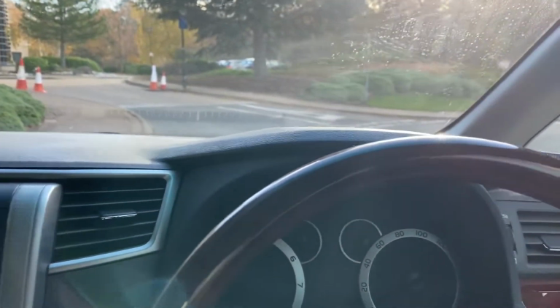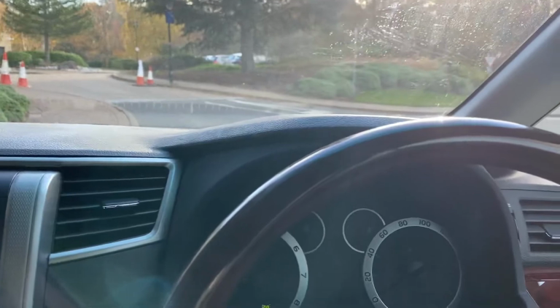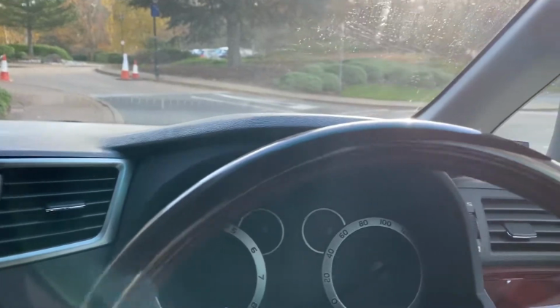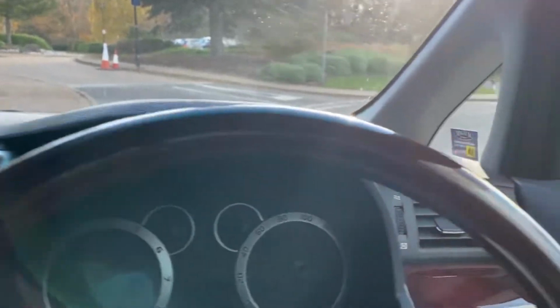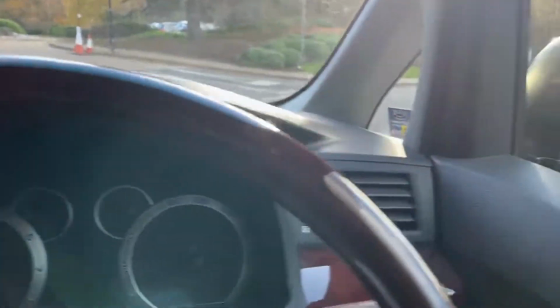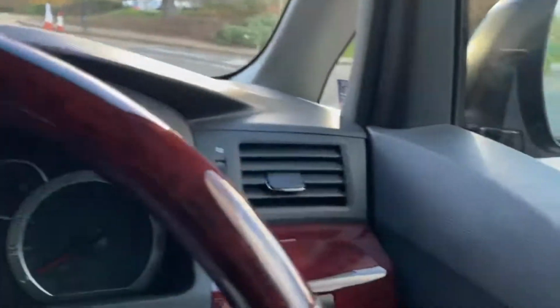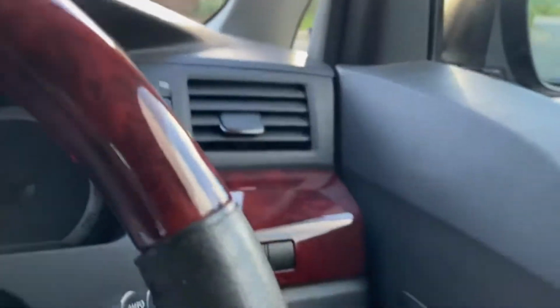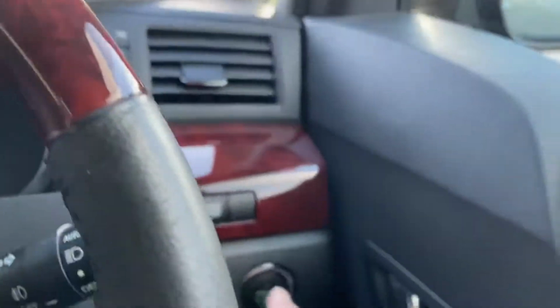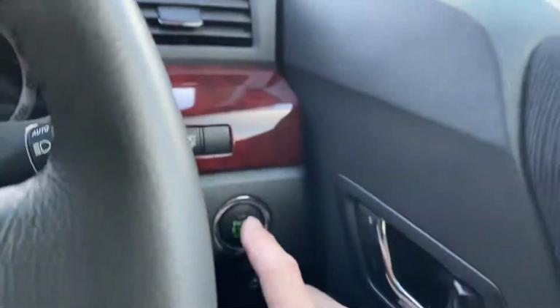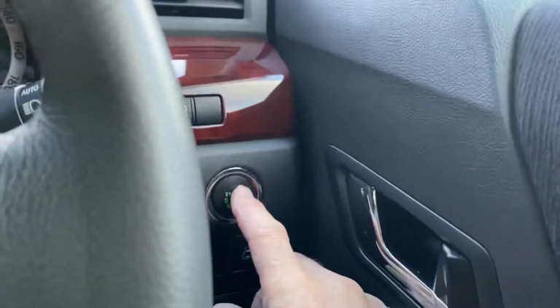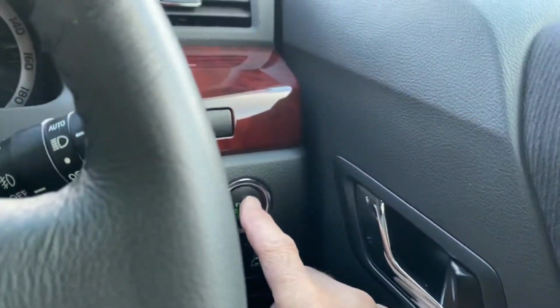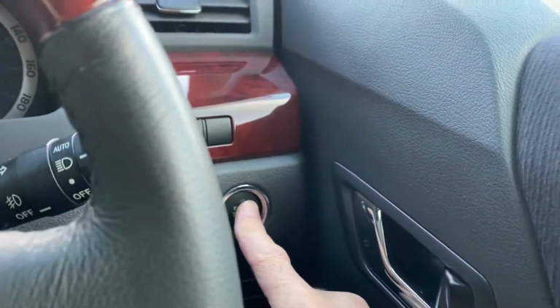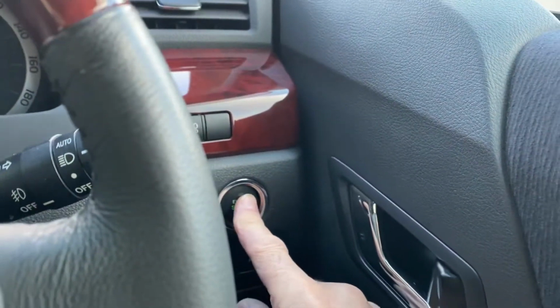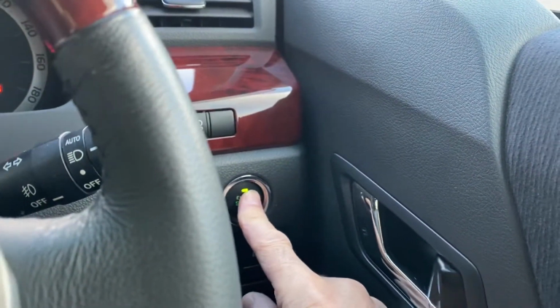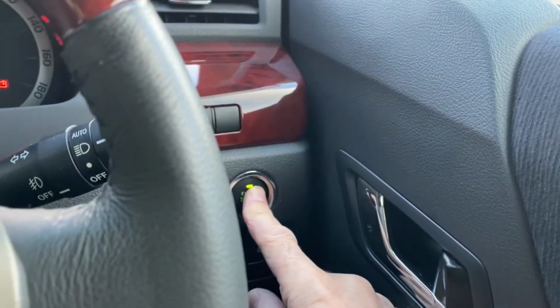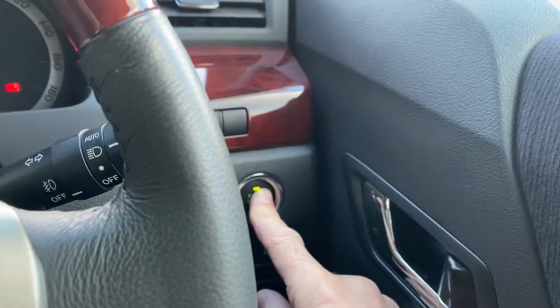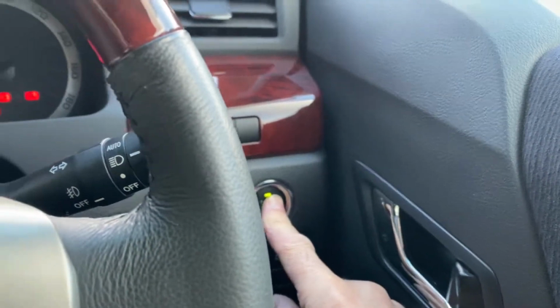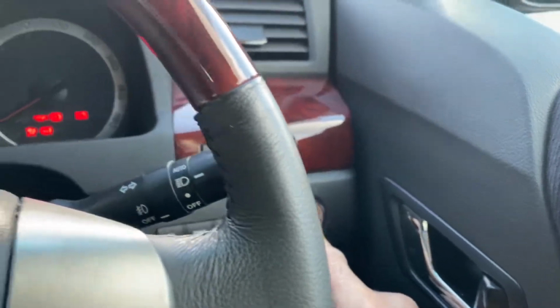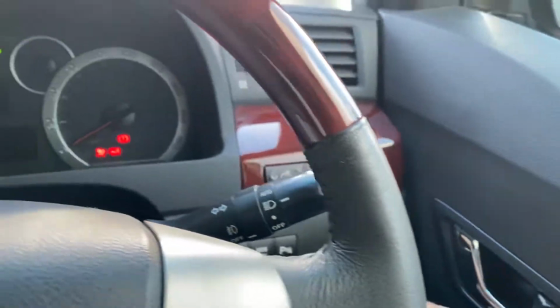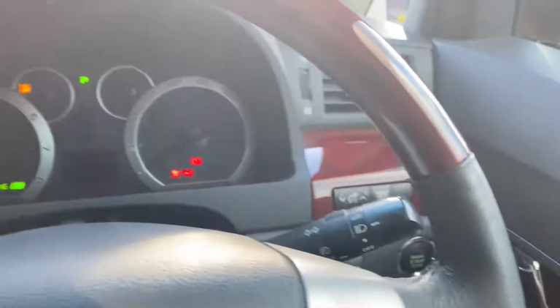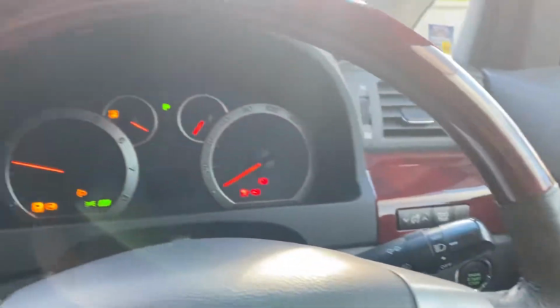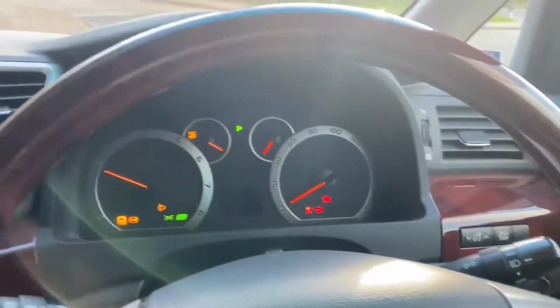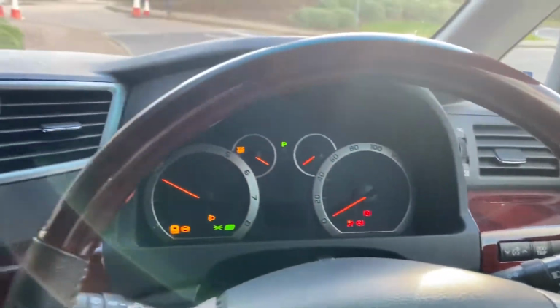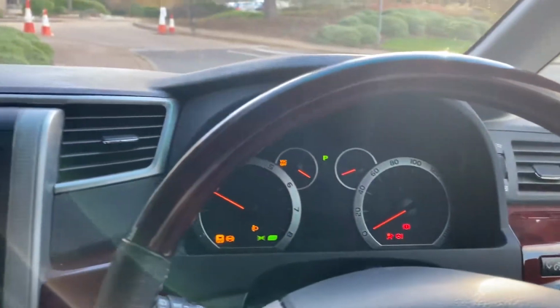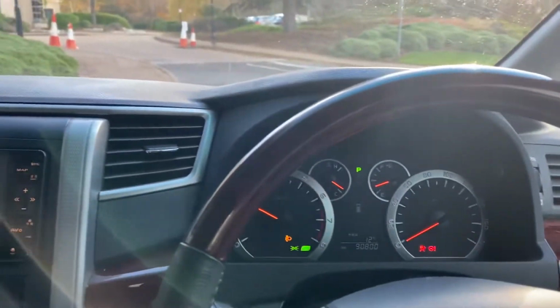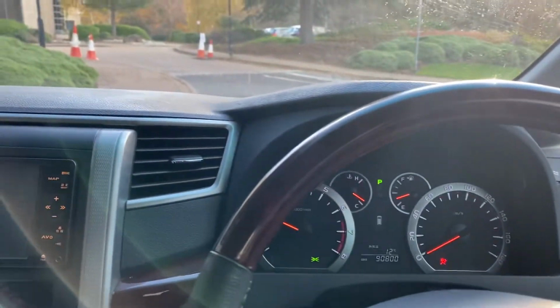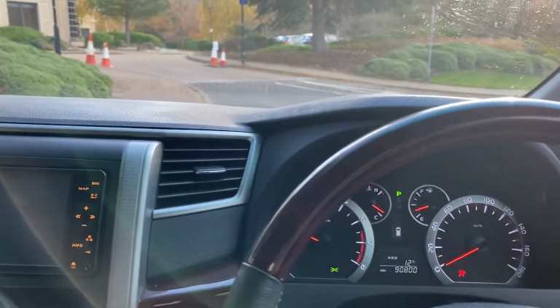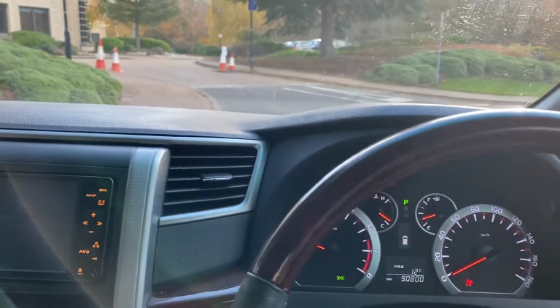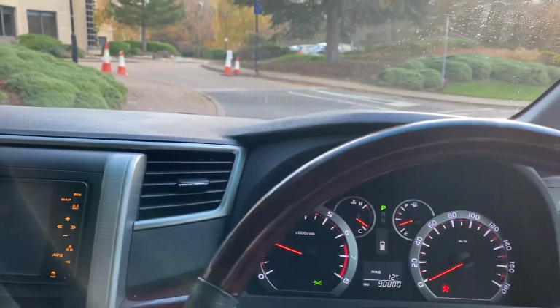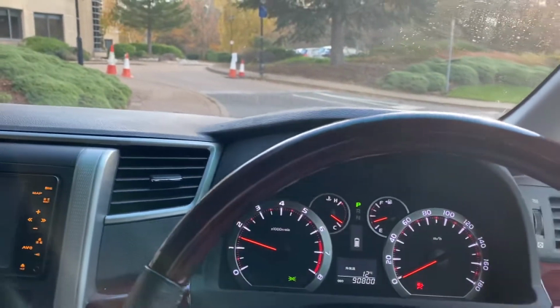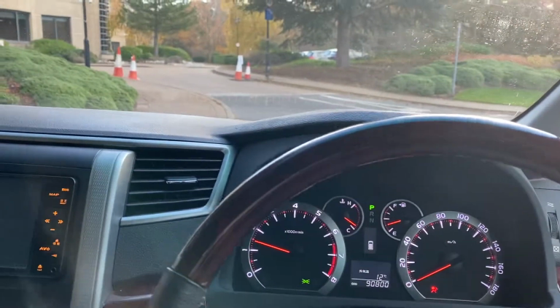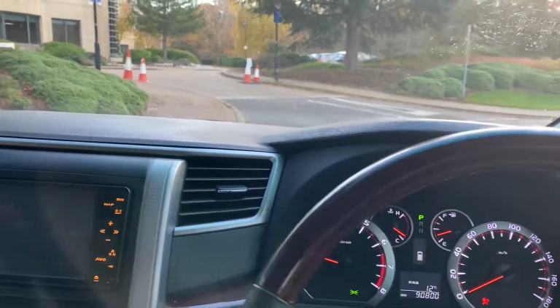I've got into the car — just a case of press start. Quite a nice dash display there, quite modern.